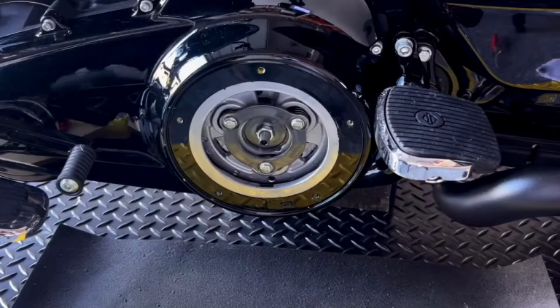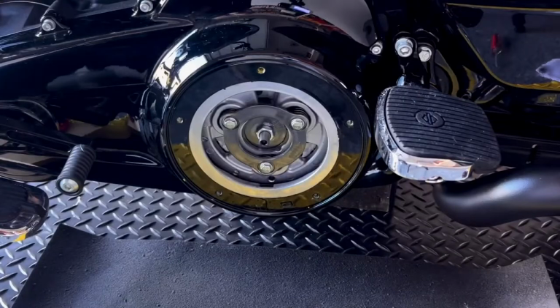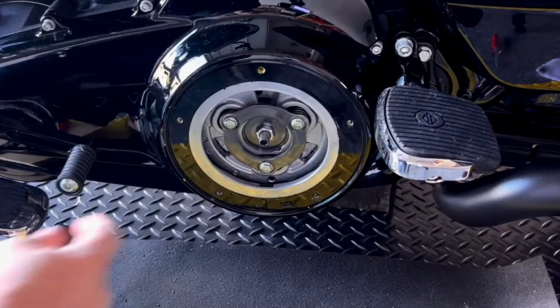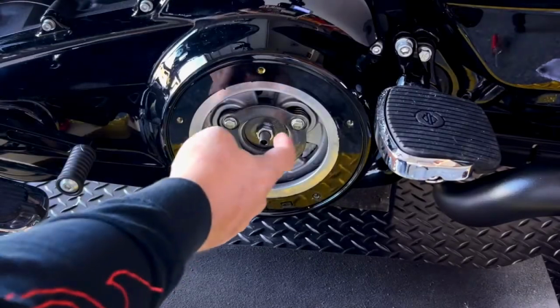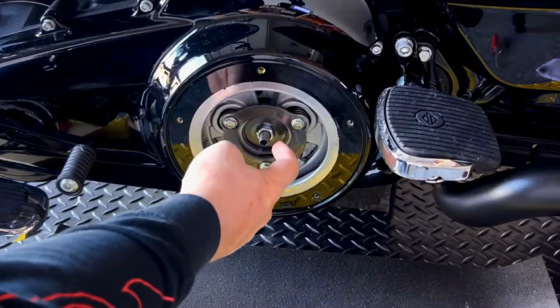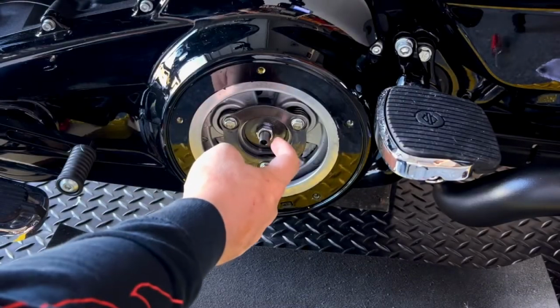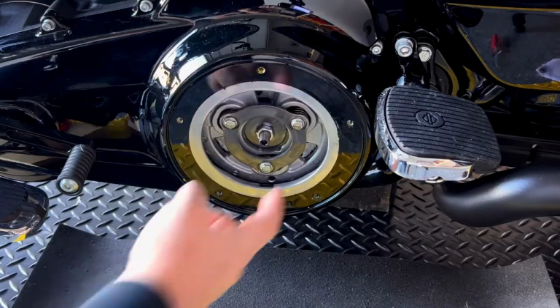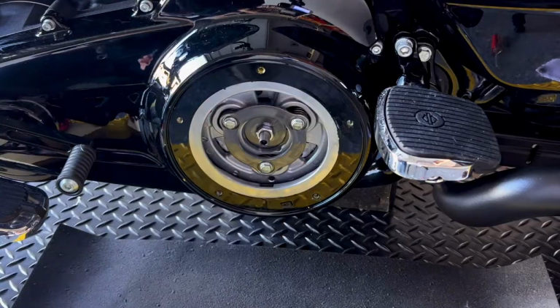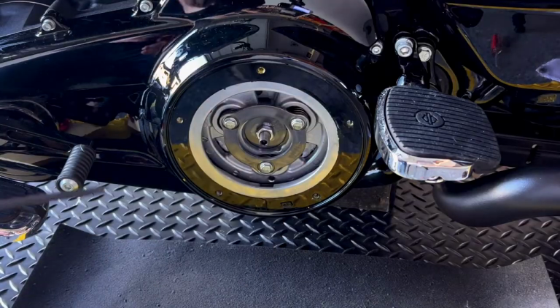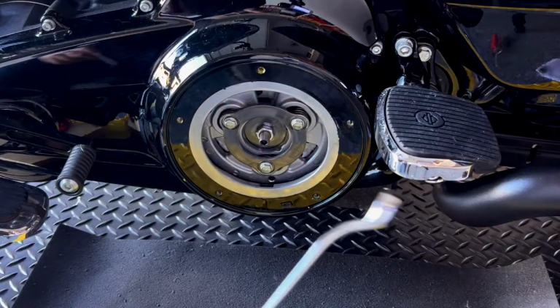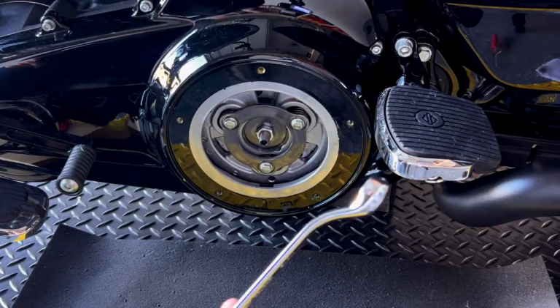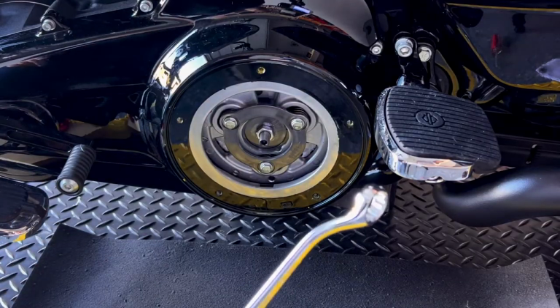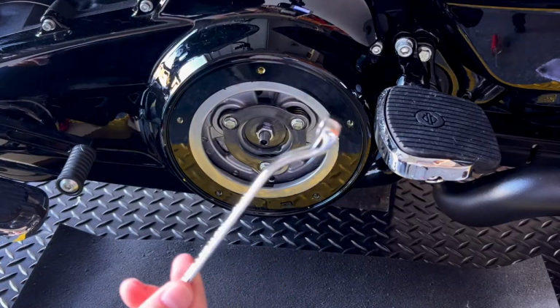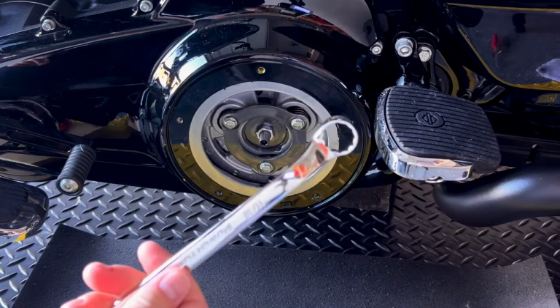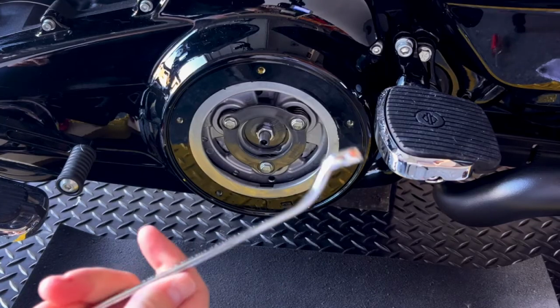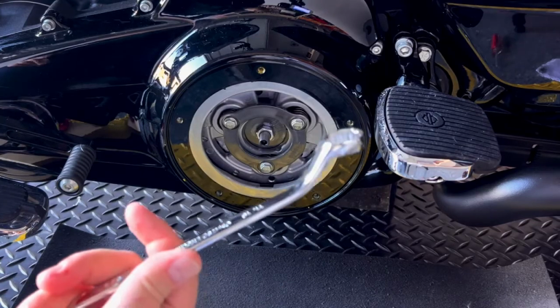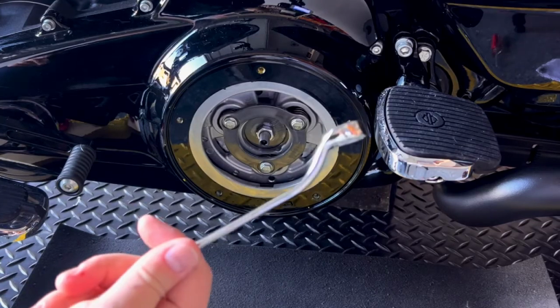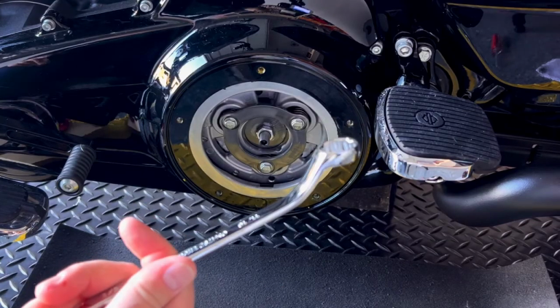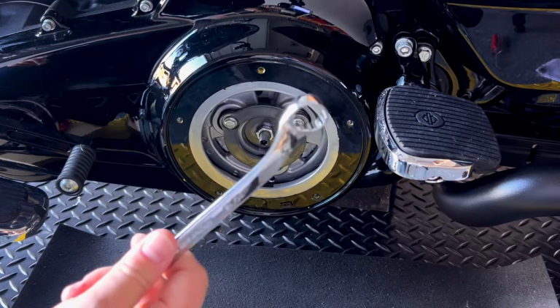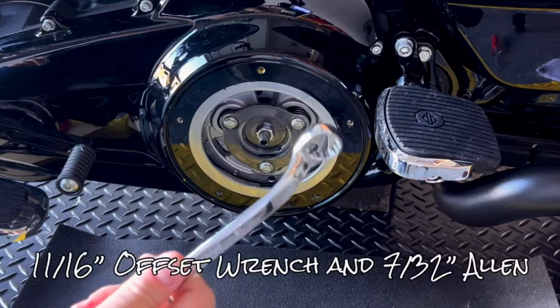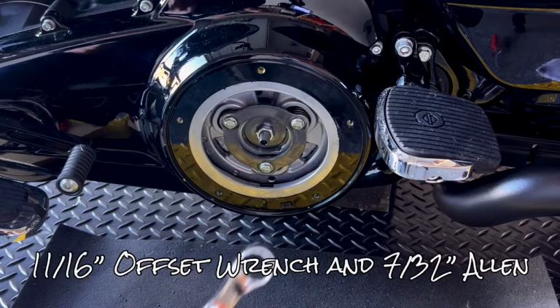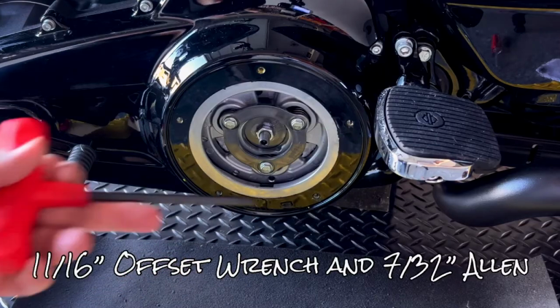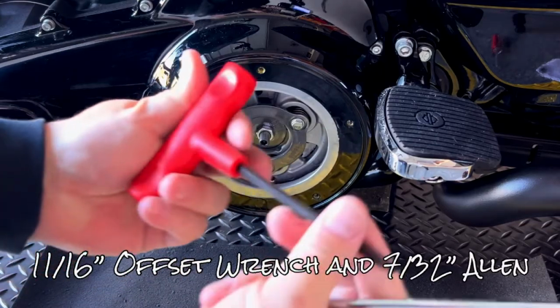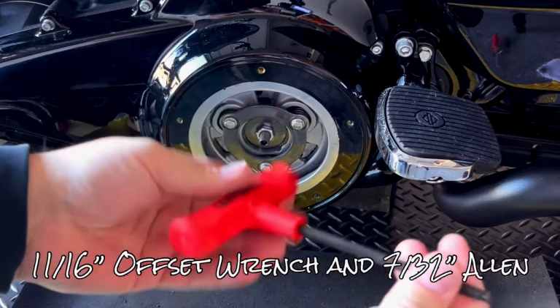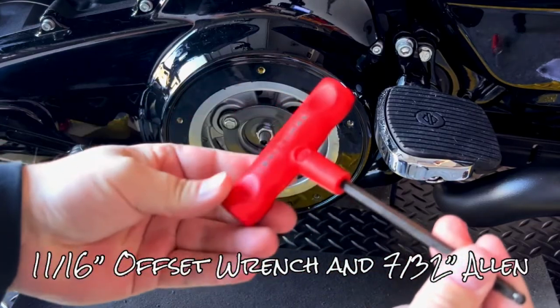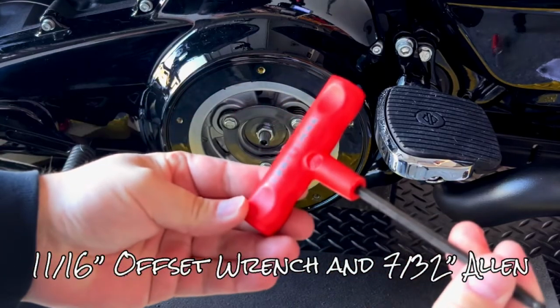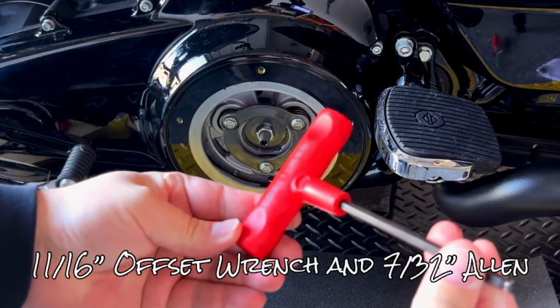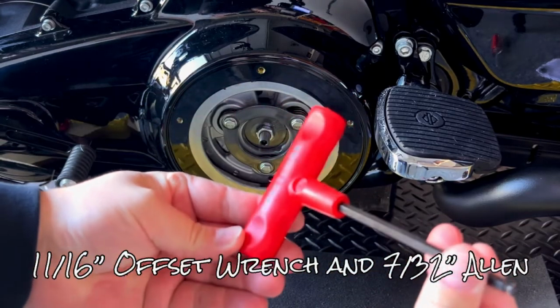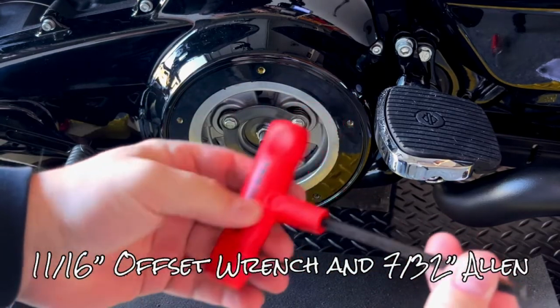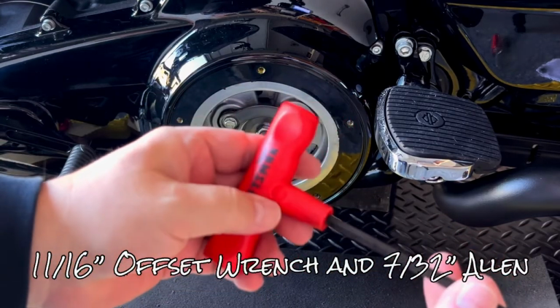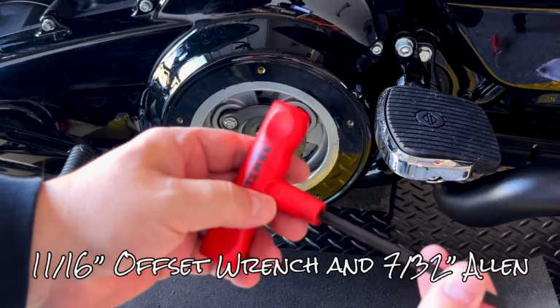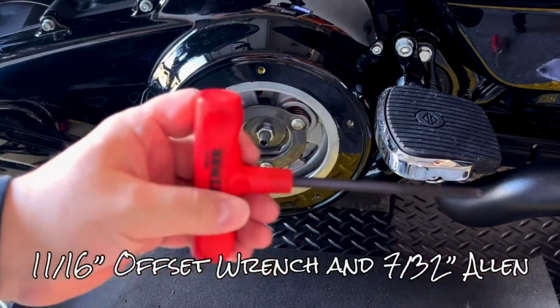Now you'll try to unscrew this nut. I highly recommend using the proper wrenches — this is an offset wrench and this one is the allen wrench, which is 7/32nd.